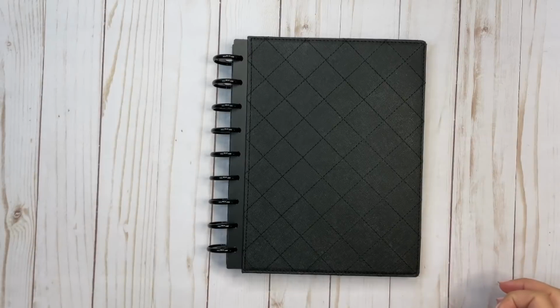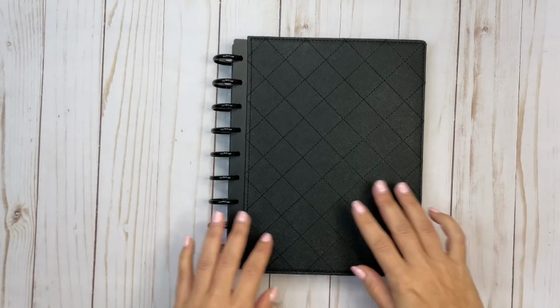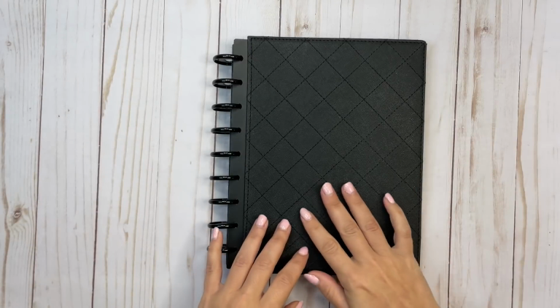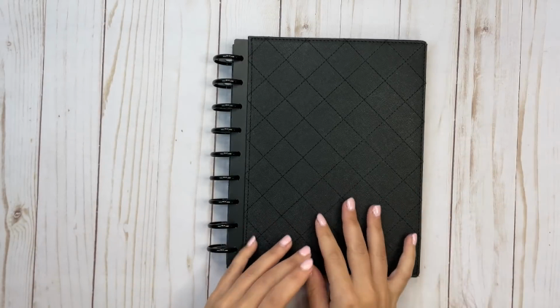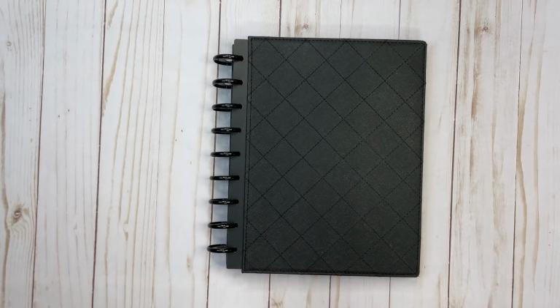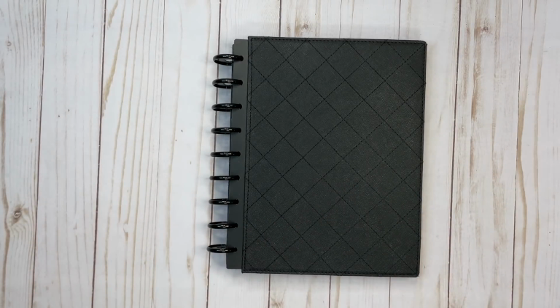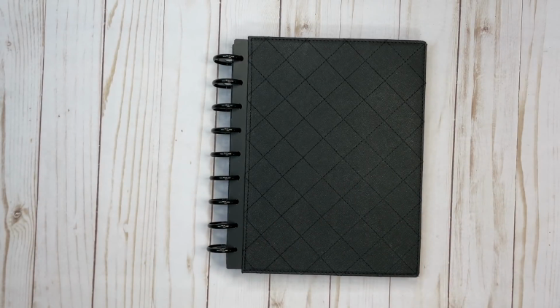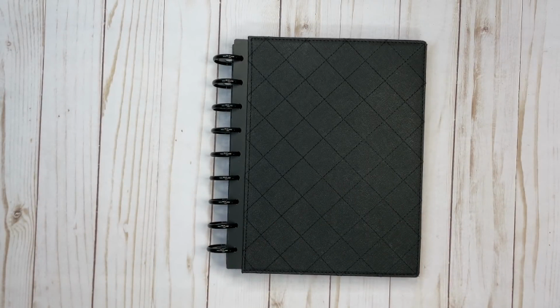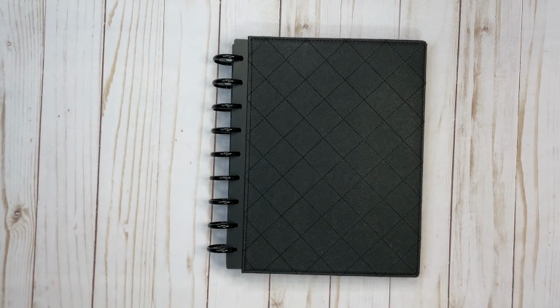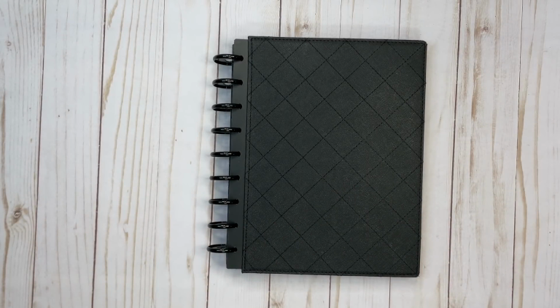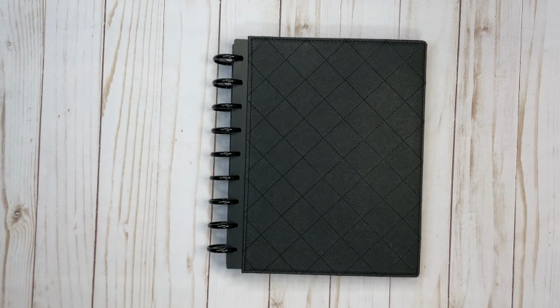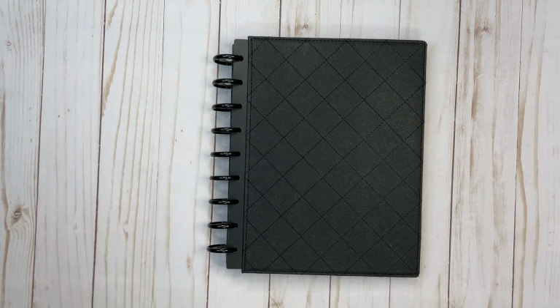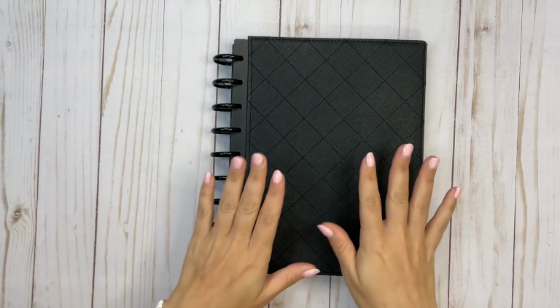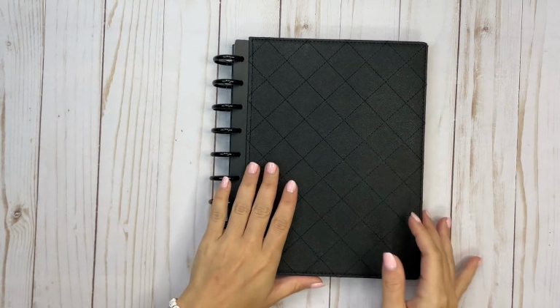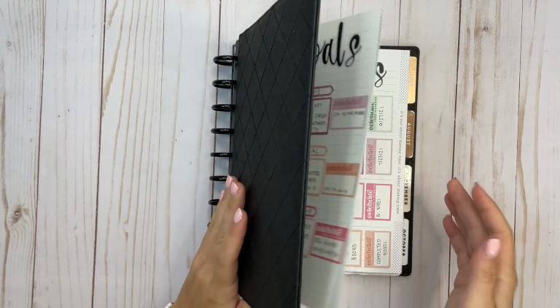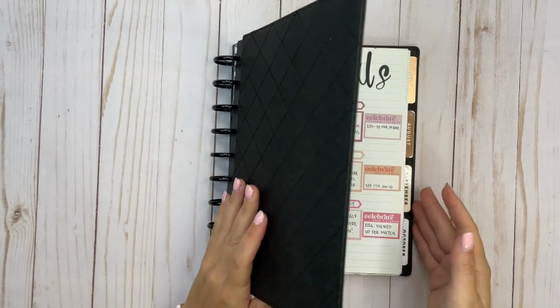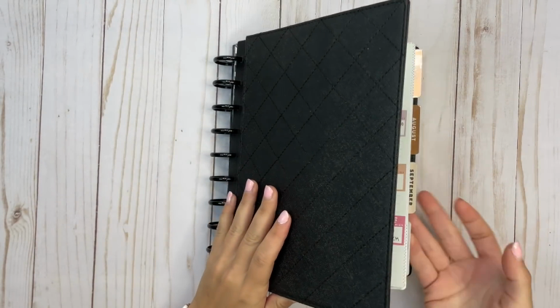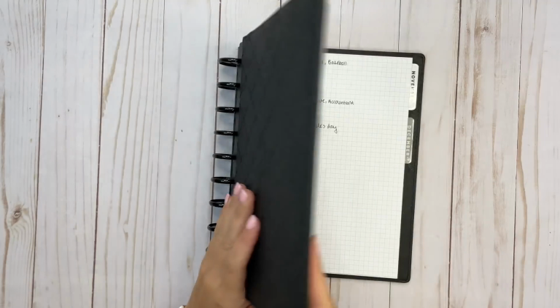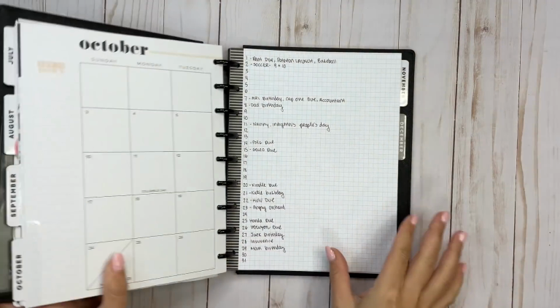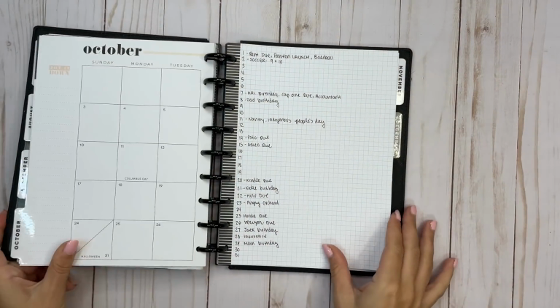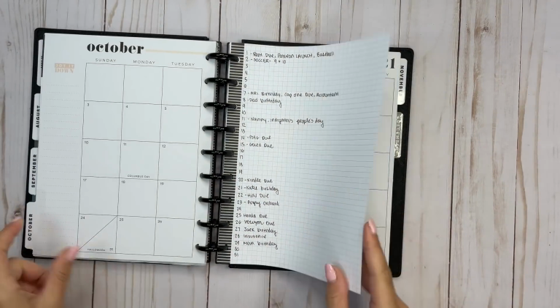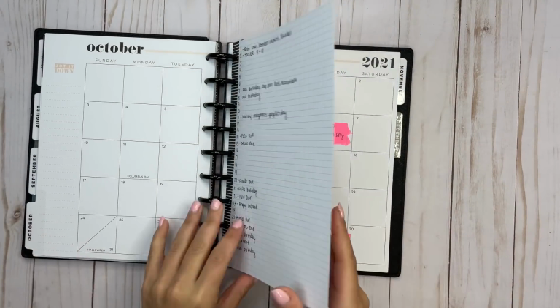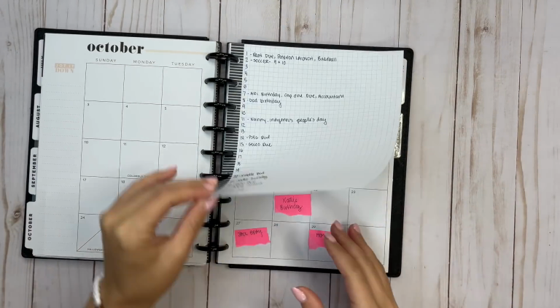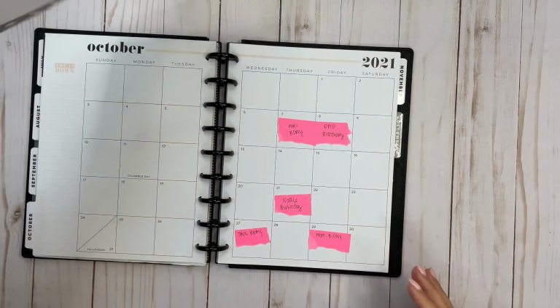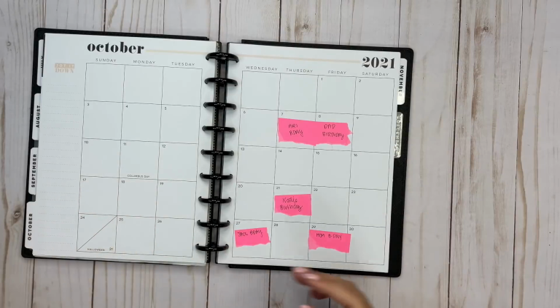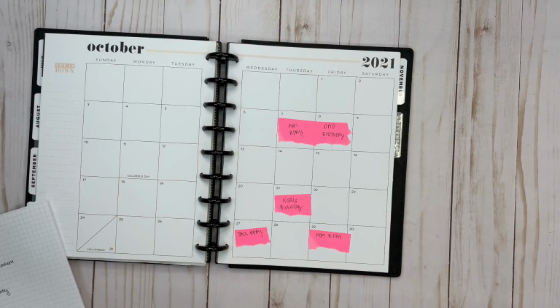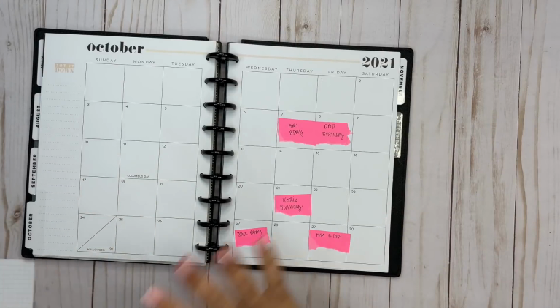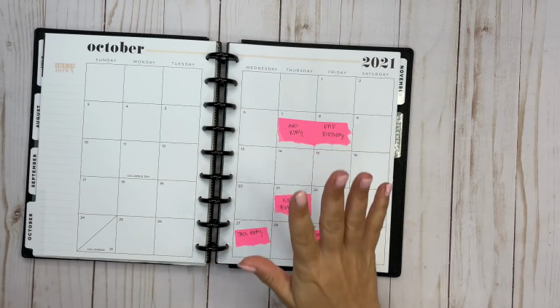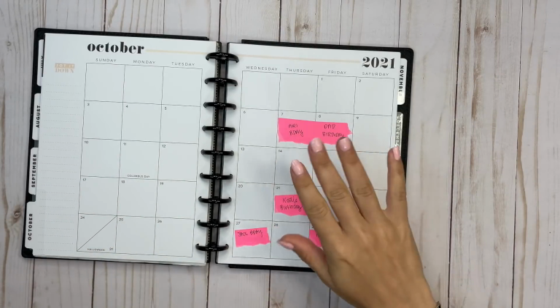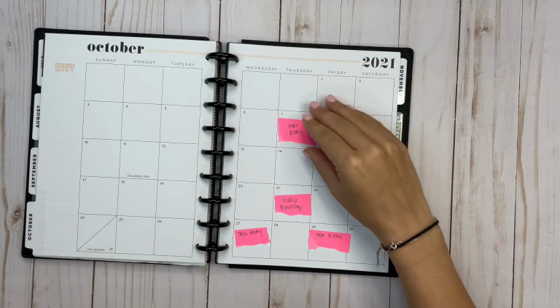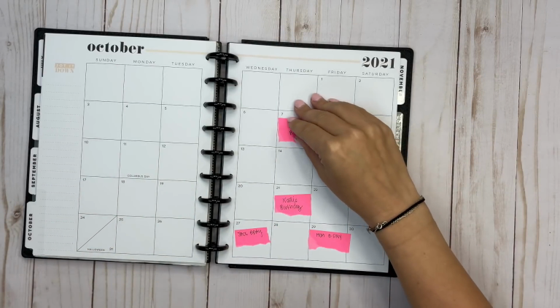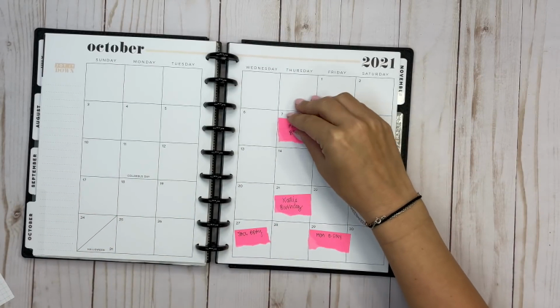Hi everyone, welcome back to another plan with me video. This is Elise, Plan with Elise, and today we are planning in my classic Happy Planner for the month of October.